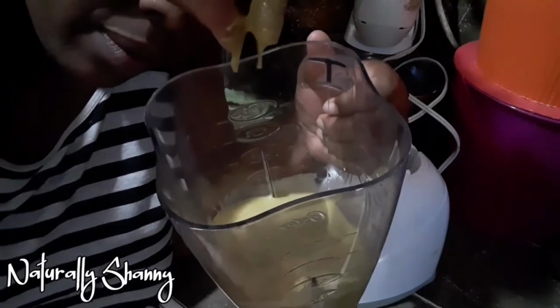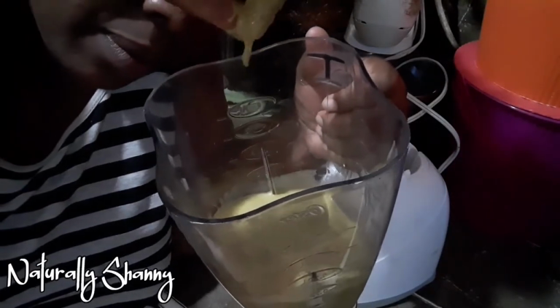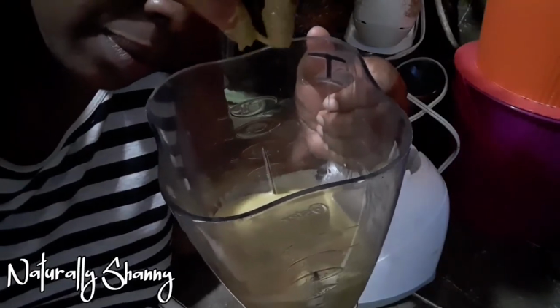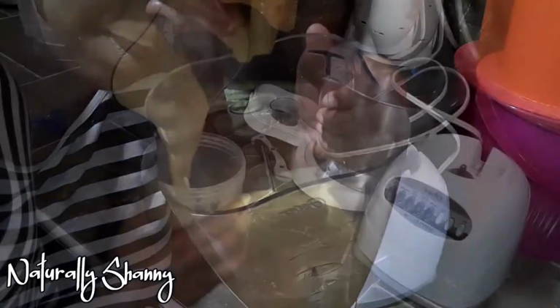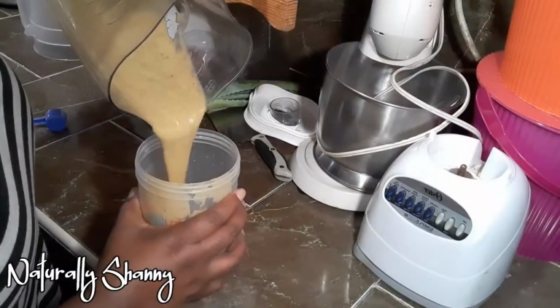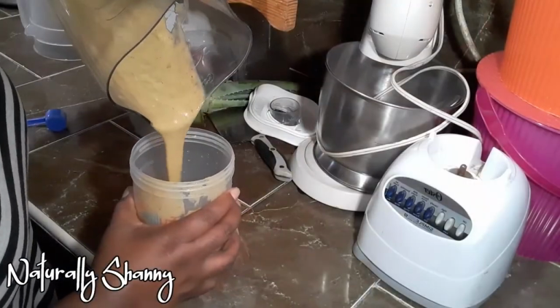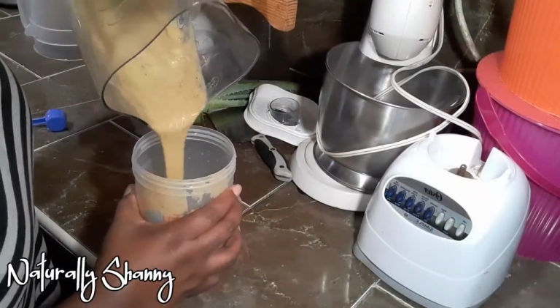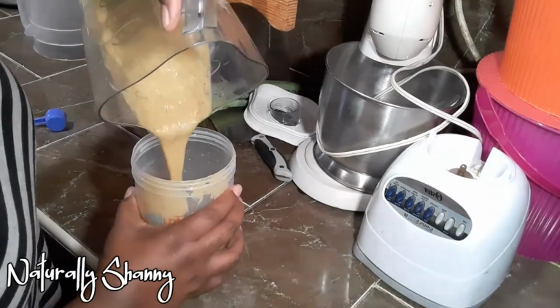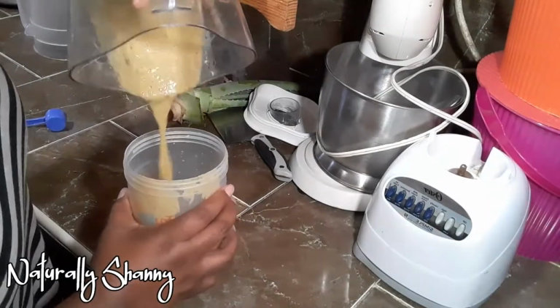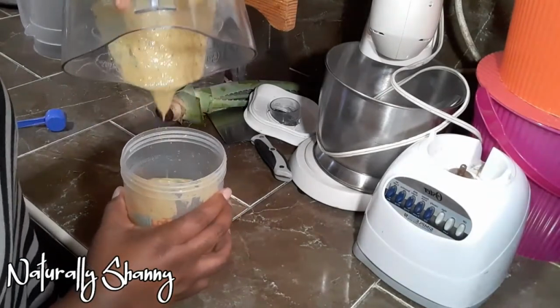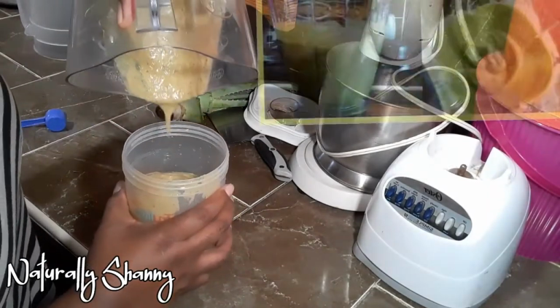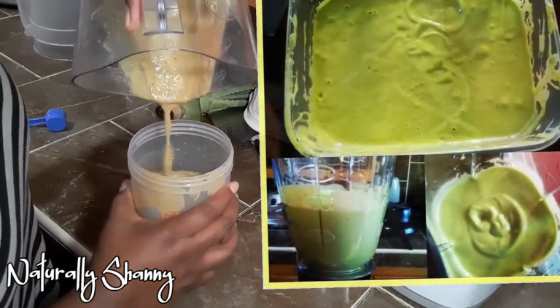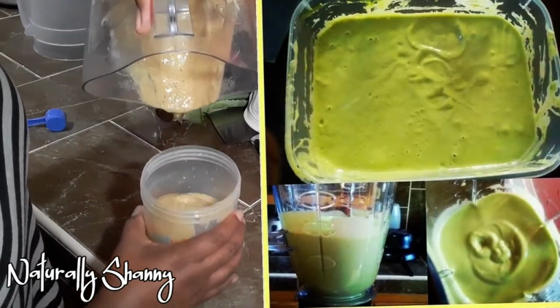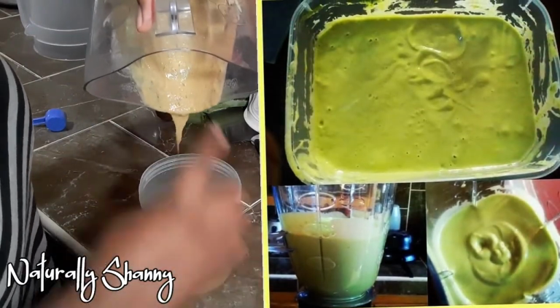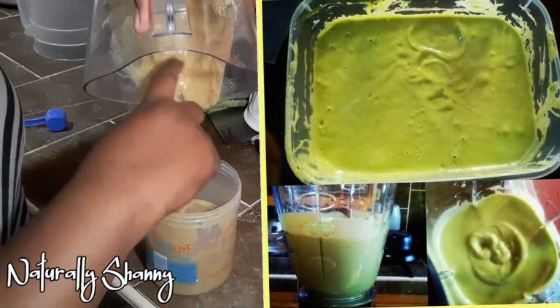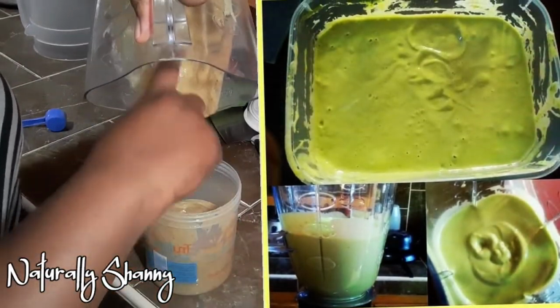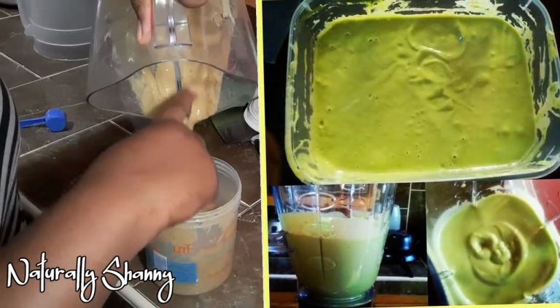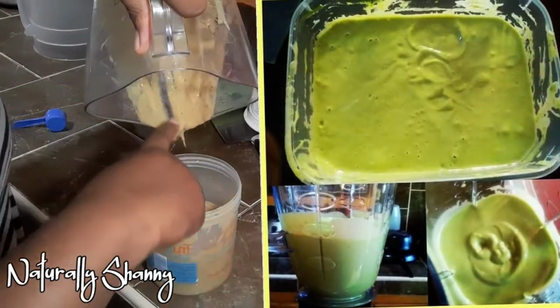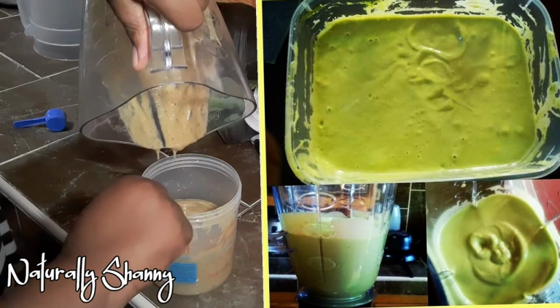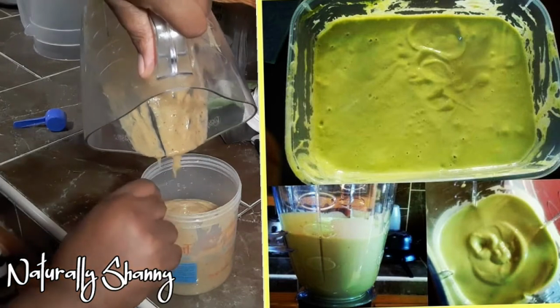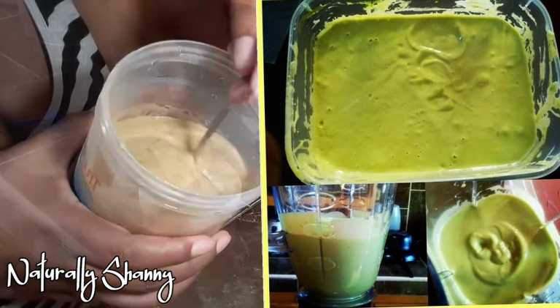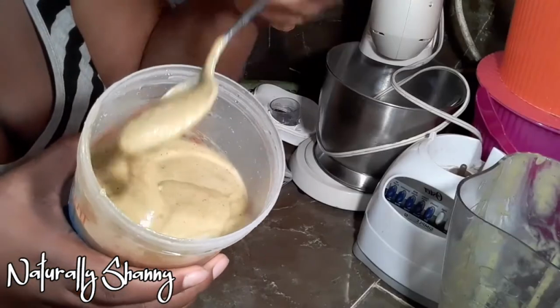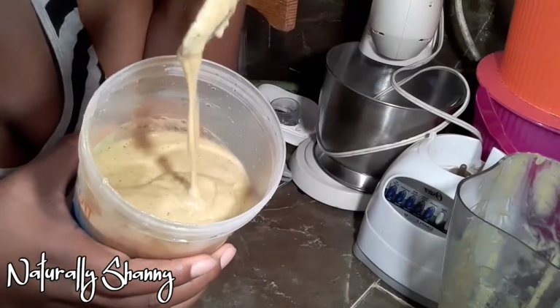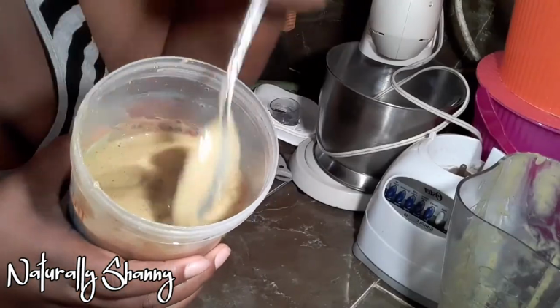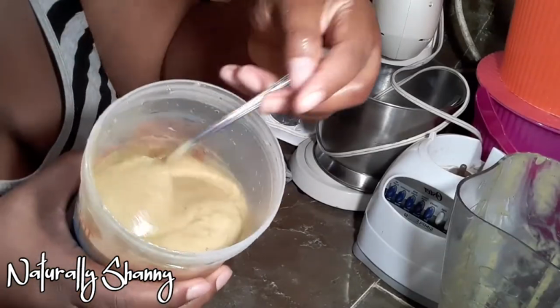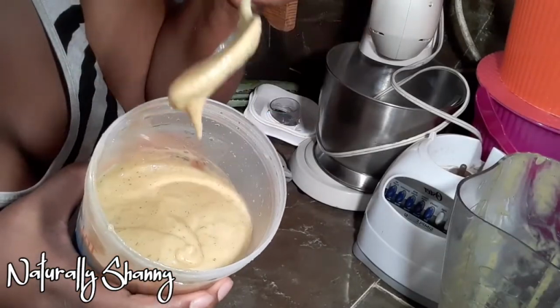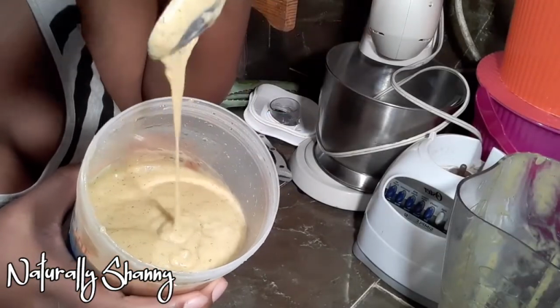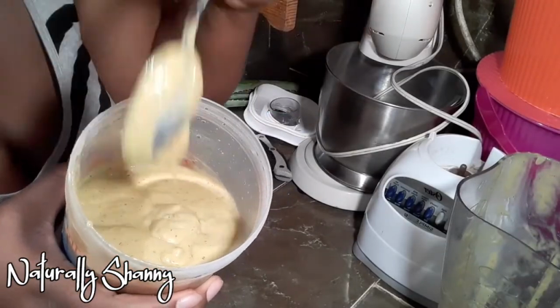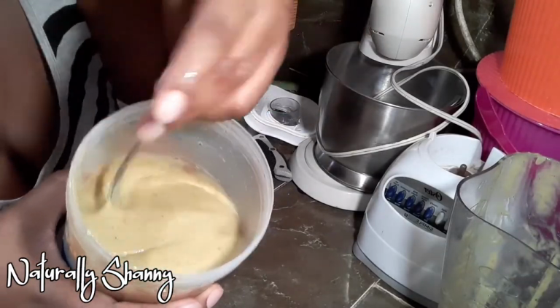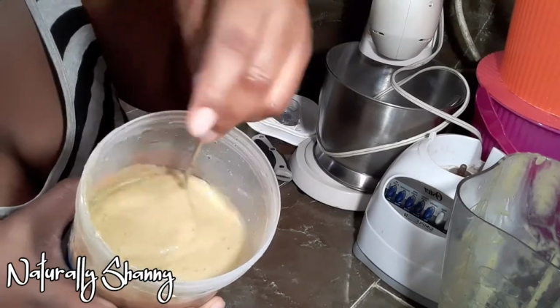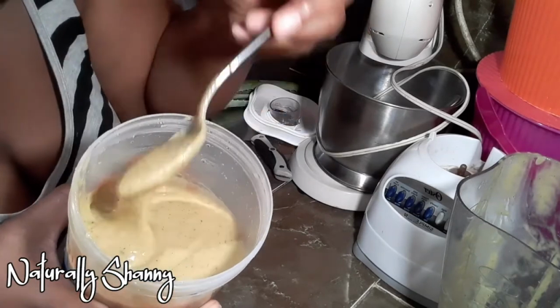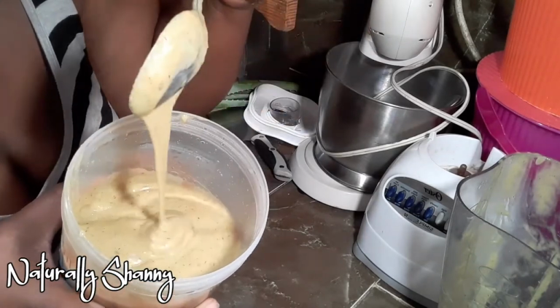I have done this before with frozen fruits and got a completely different texture and color. I wanted to add an egg but I was out of eggs, so you can go ahead and add eggs for extra protein.